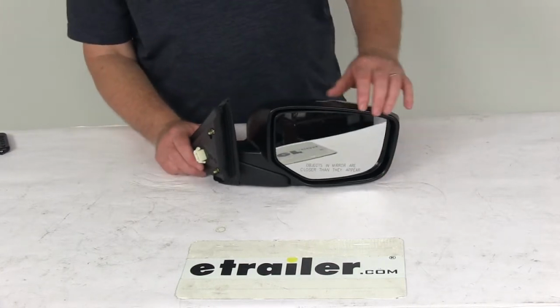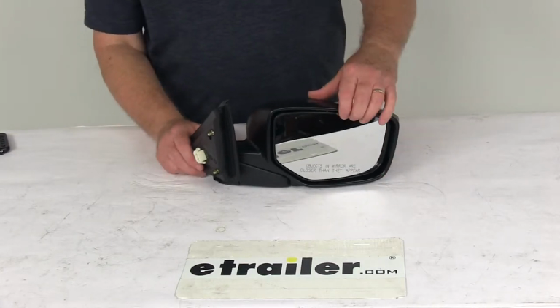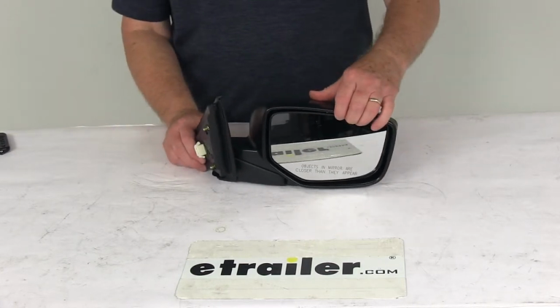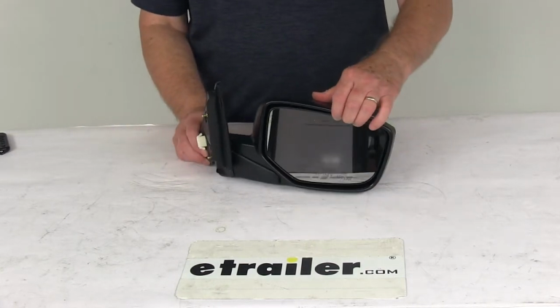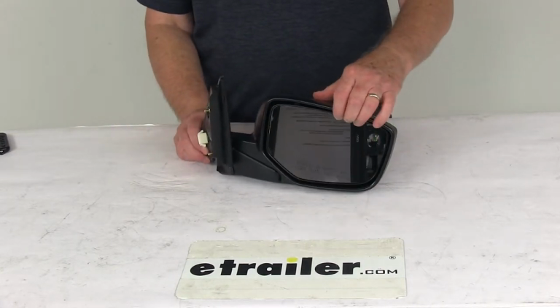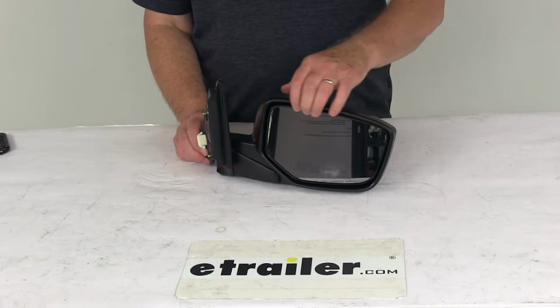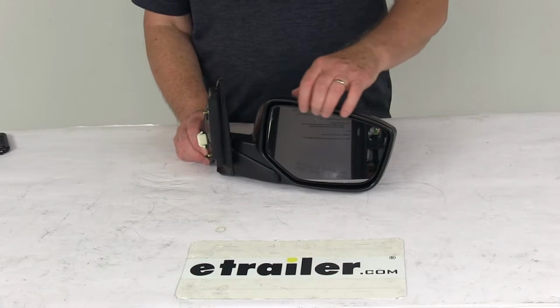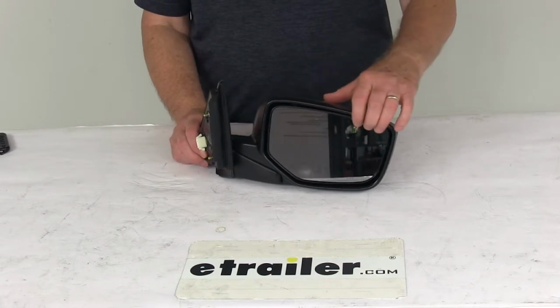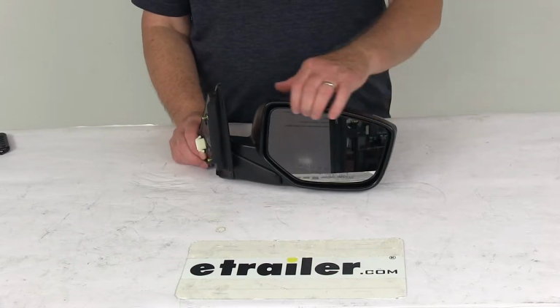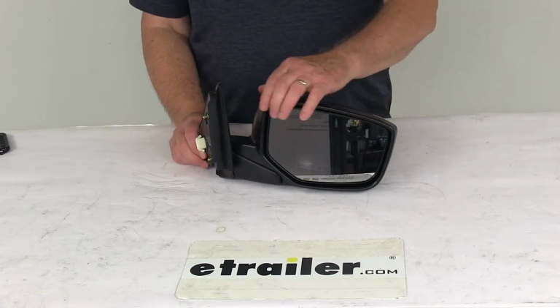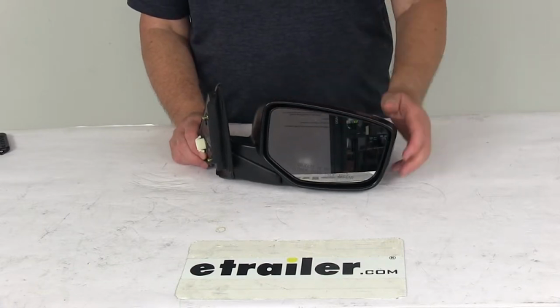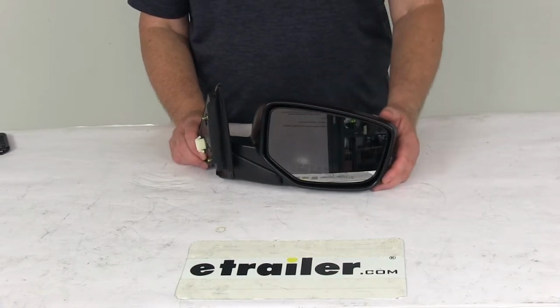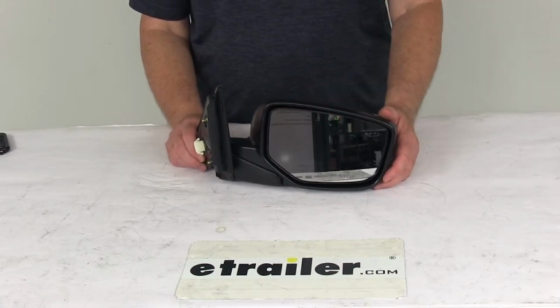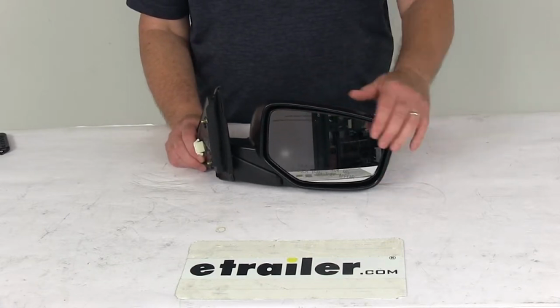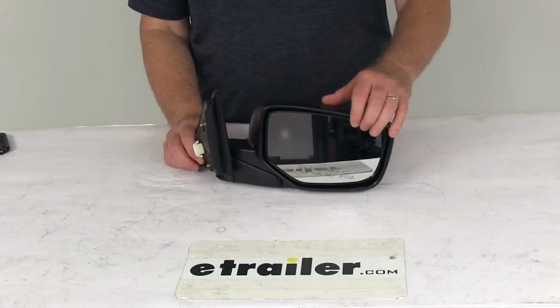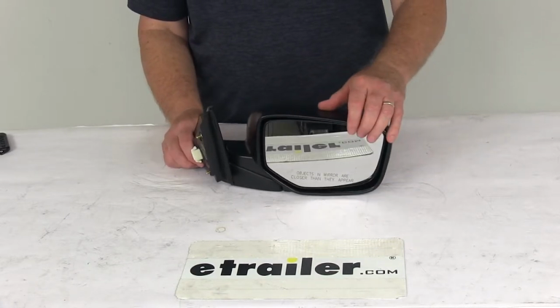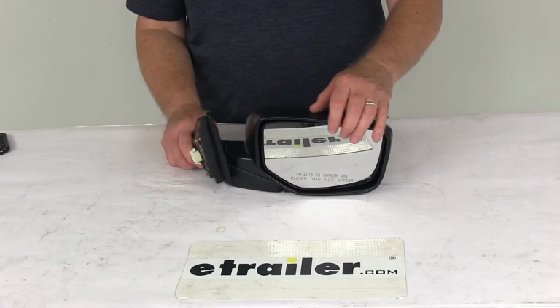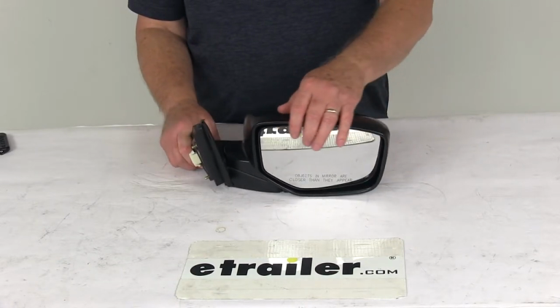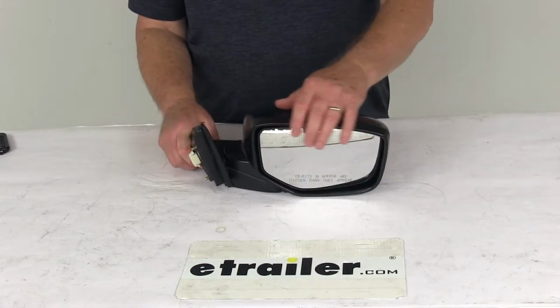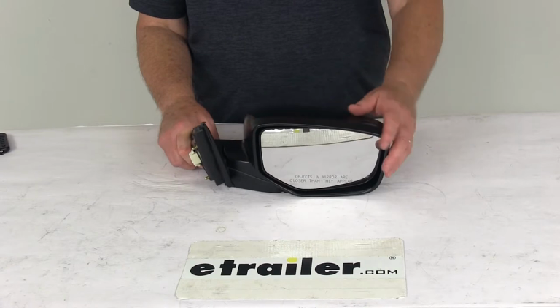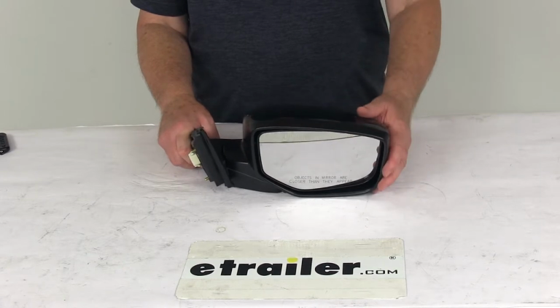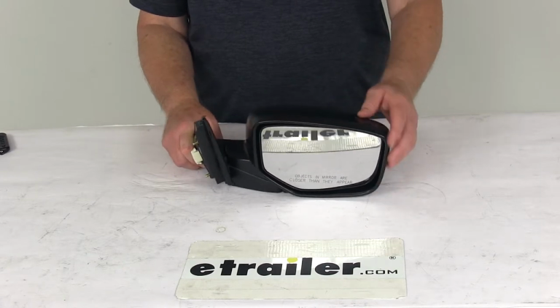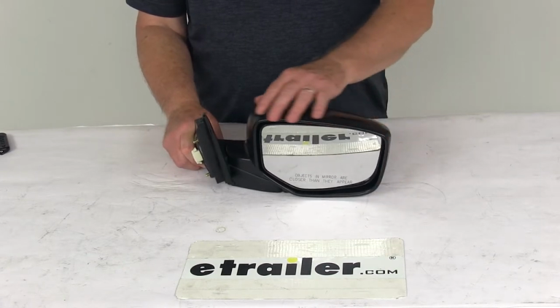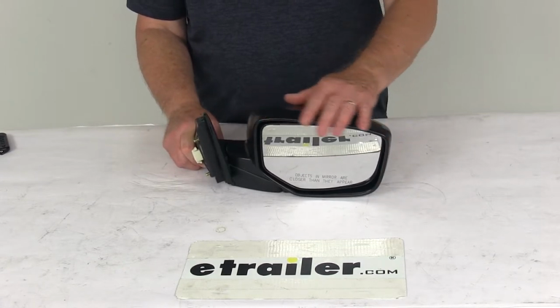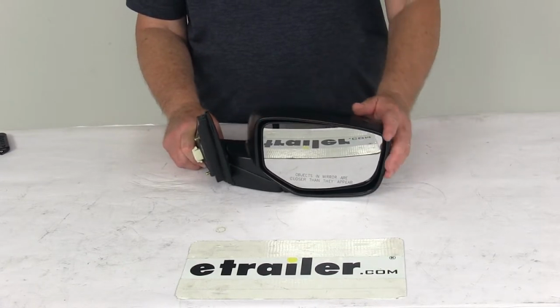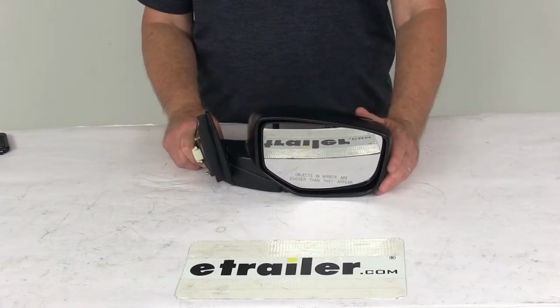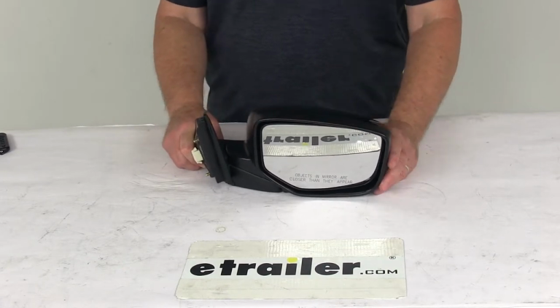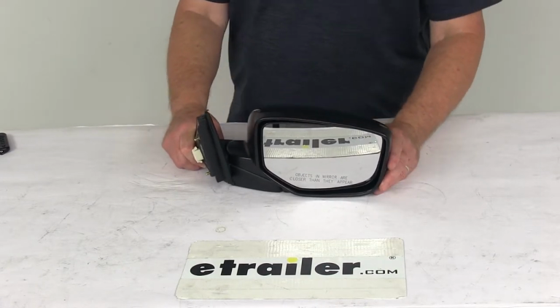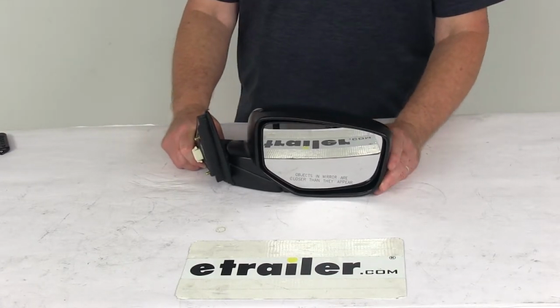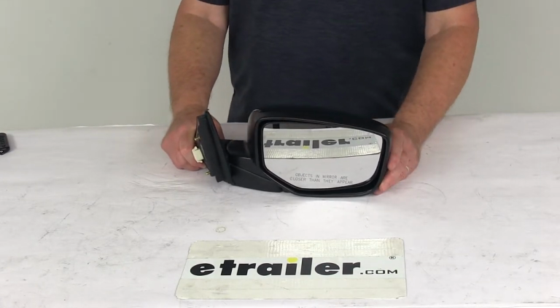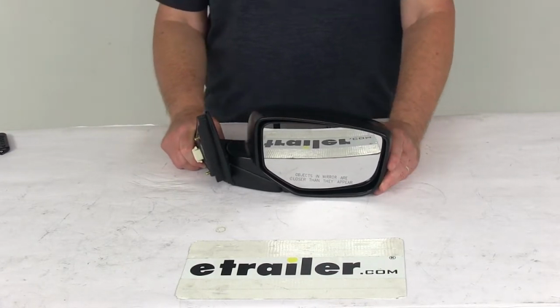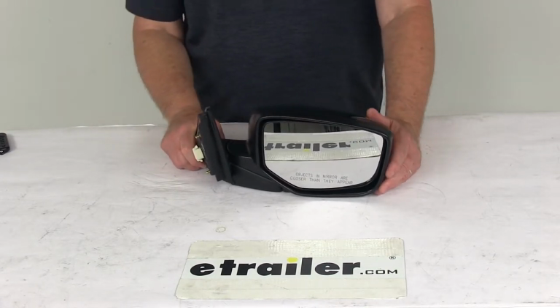They use OE grade convex glass with first surface plating to reflect clear images. Basically, the front of the glass is plated with a reflective chrome, and it's a convex lens that provides a wide angle view that will reduce blind spots.